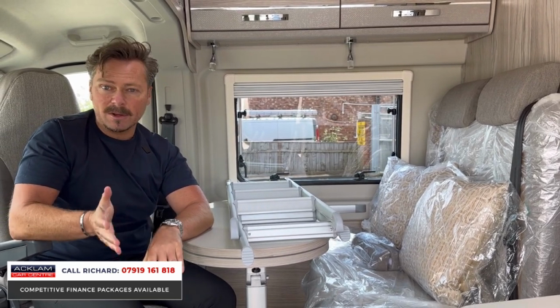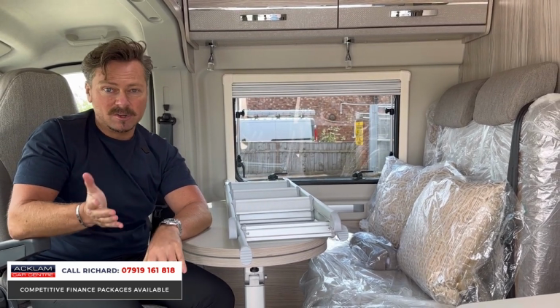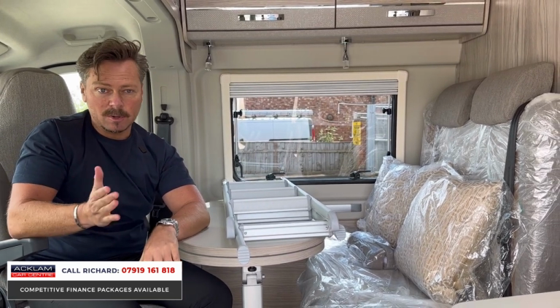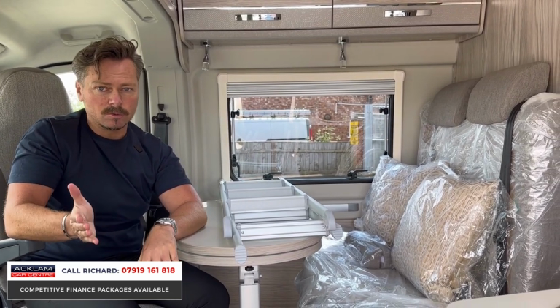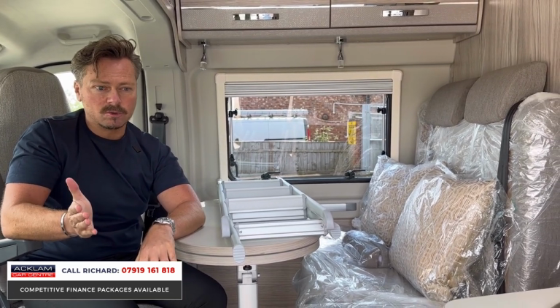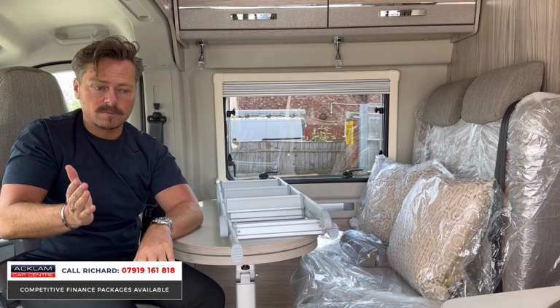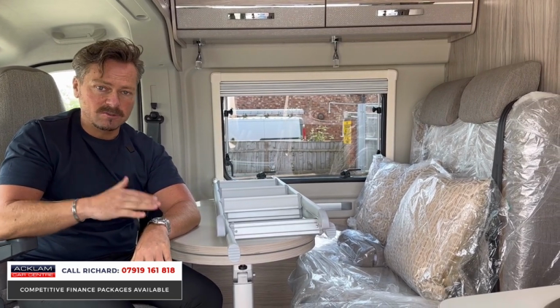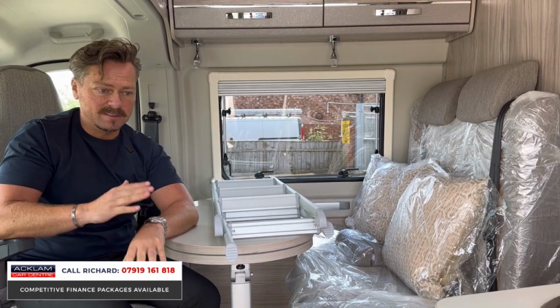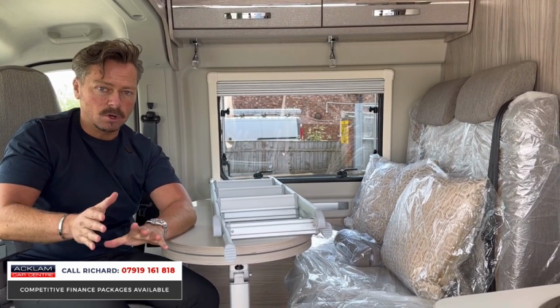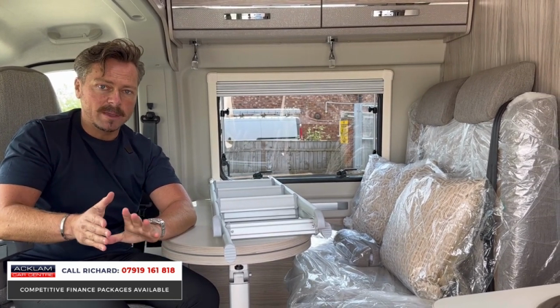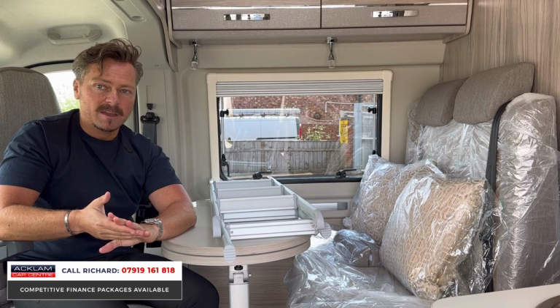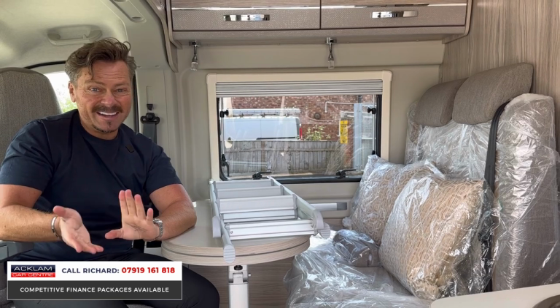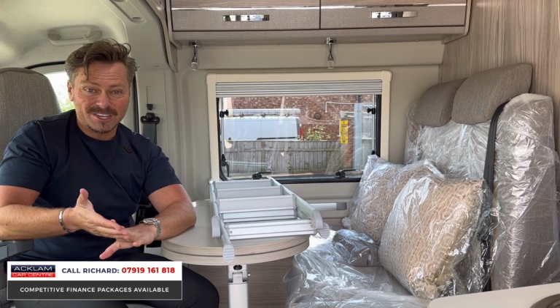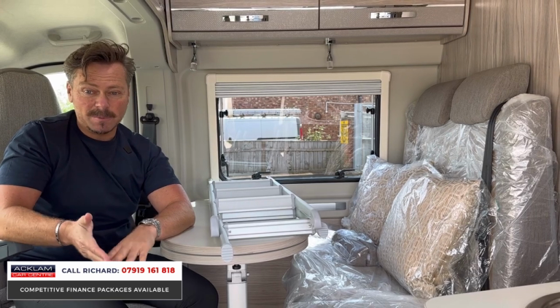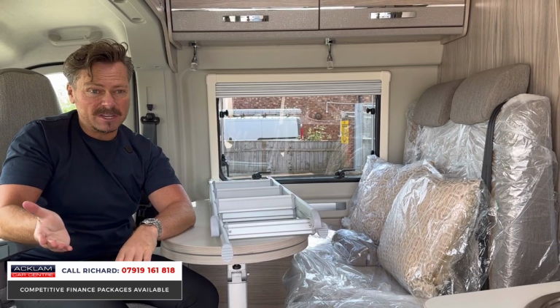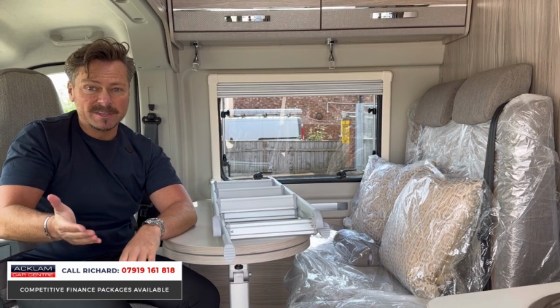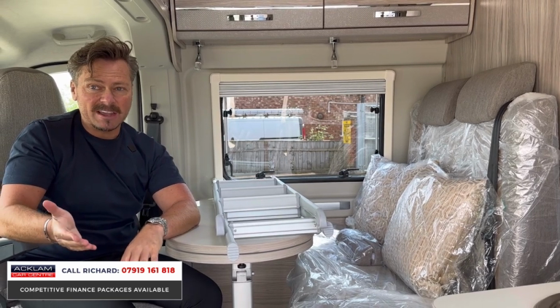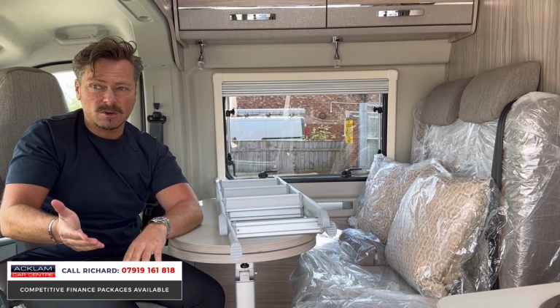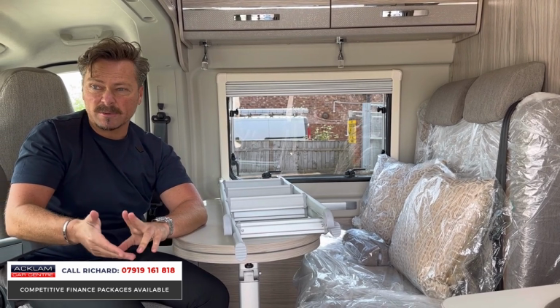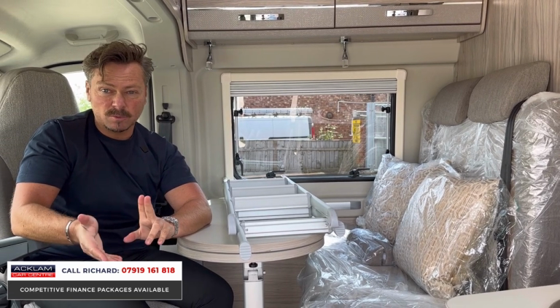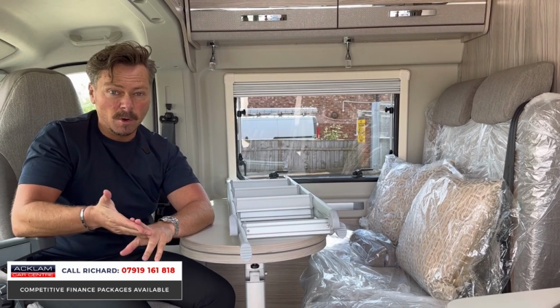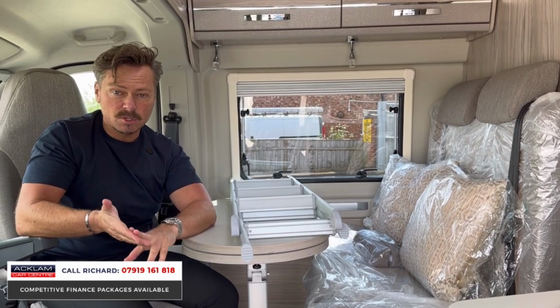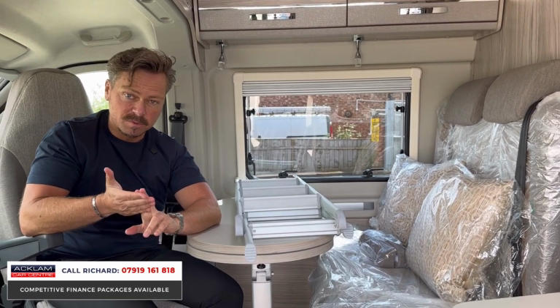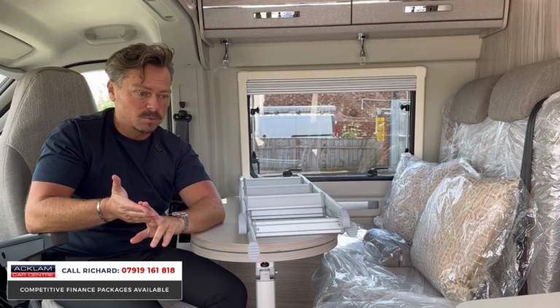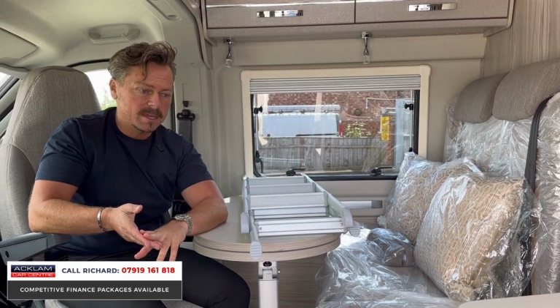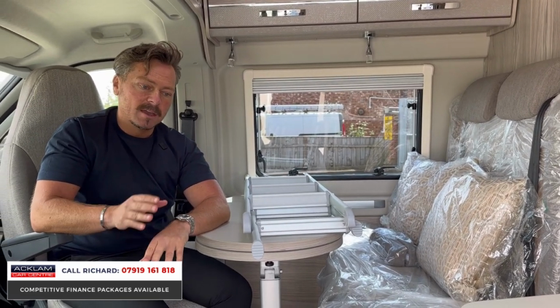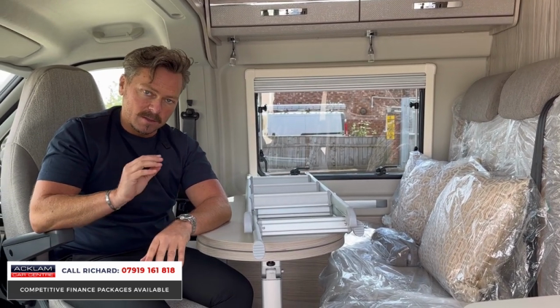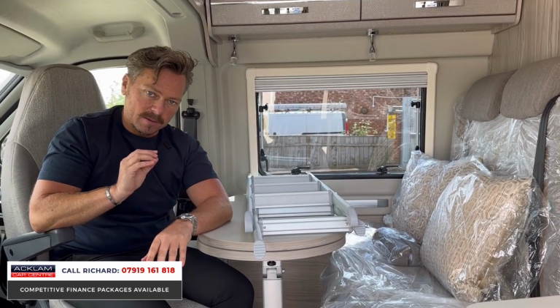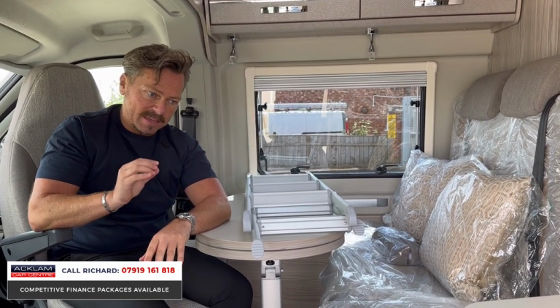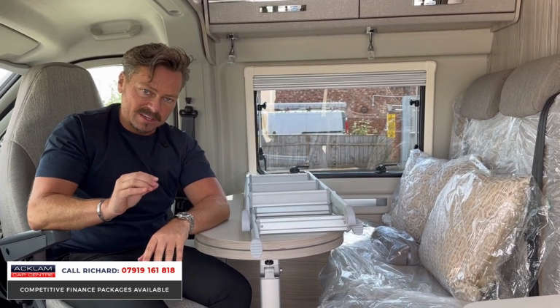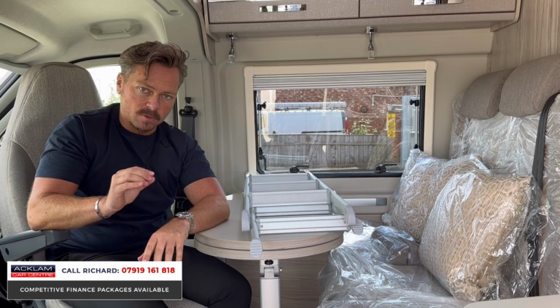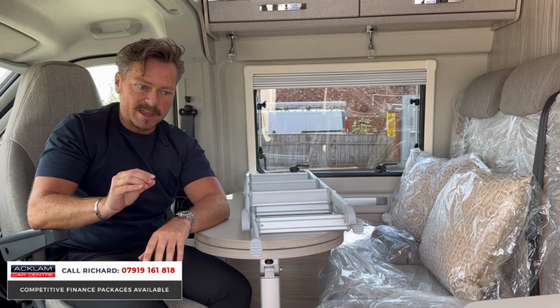My name's Richard — my number's on the screen. If you're interested in this, call me. Get it secured because I don't think it'll last too long. We sold four motorhomes this week — these things are on fire.